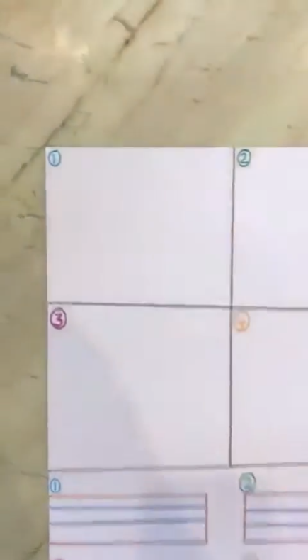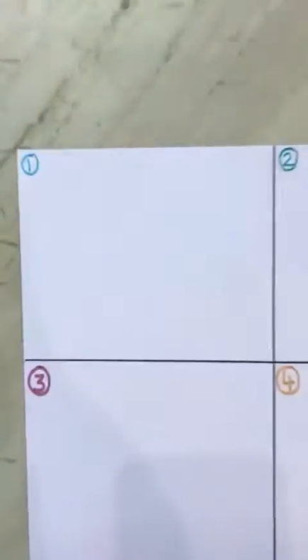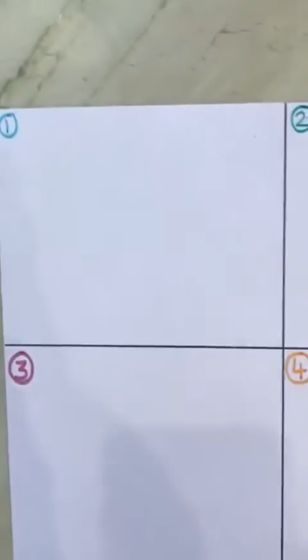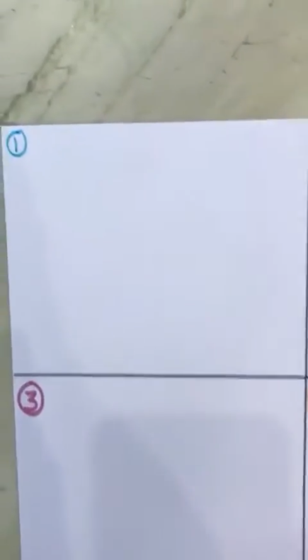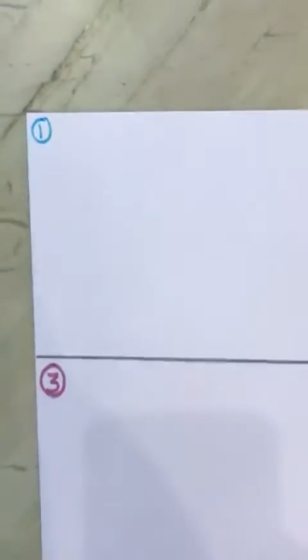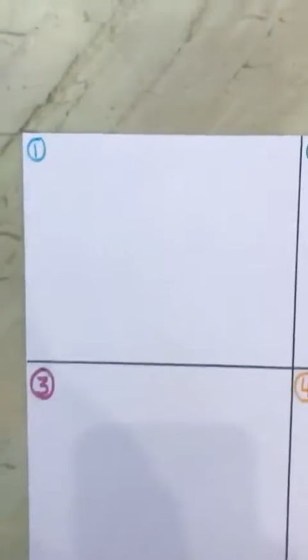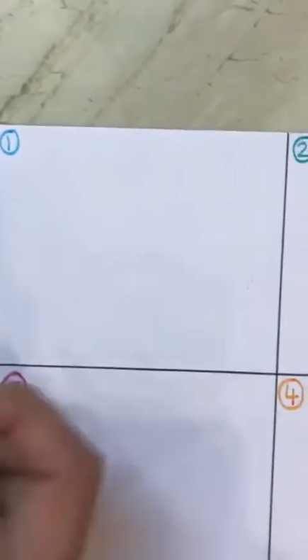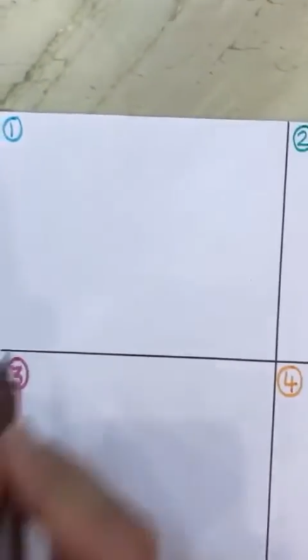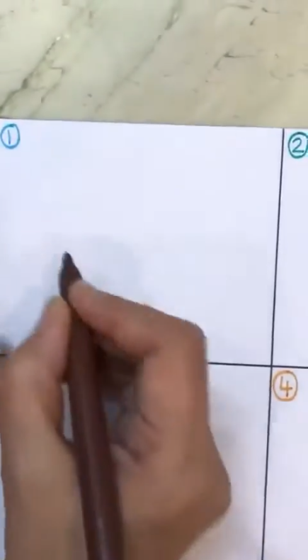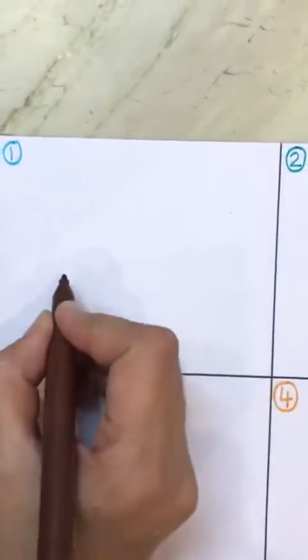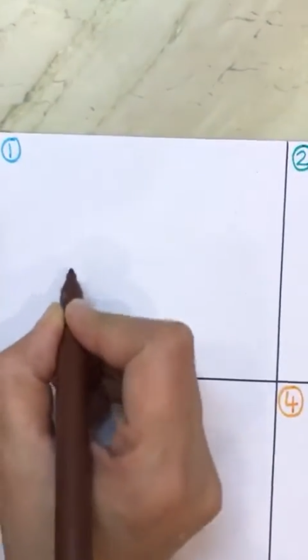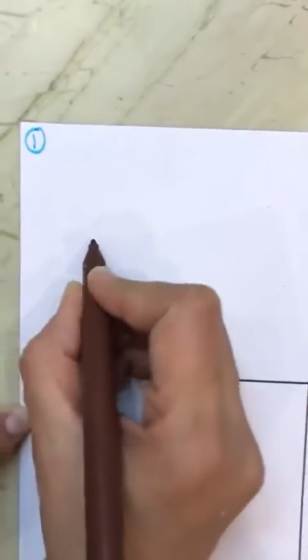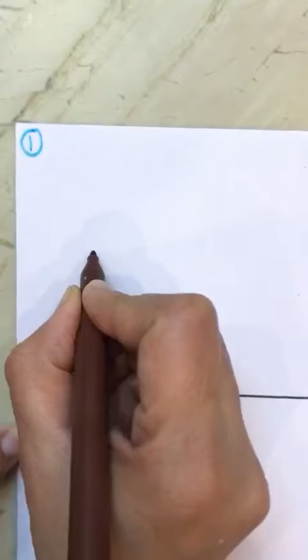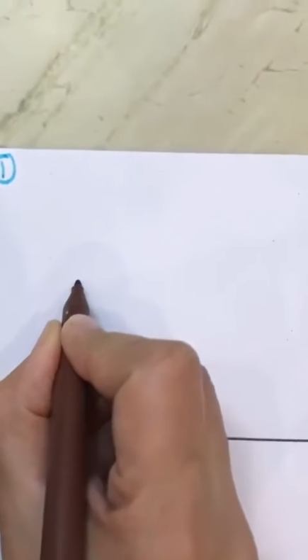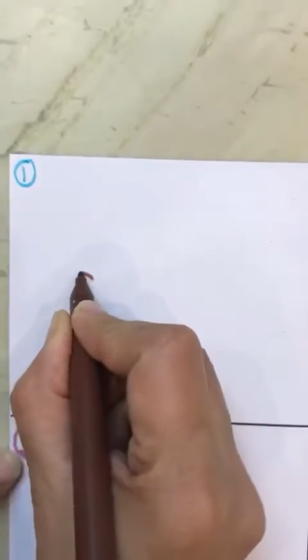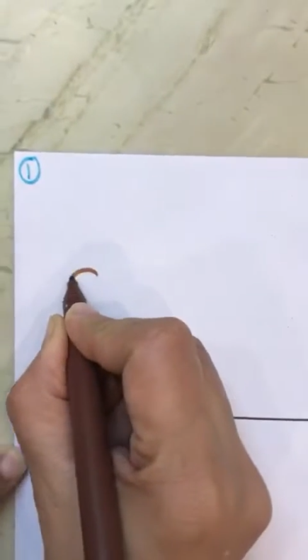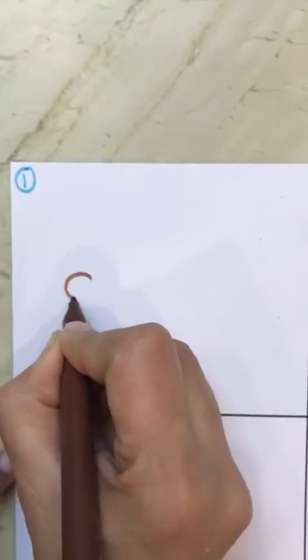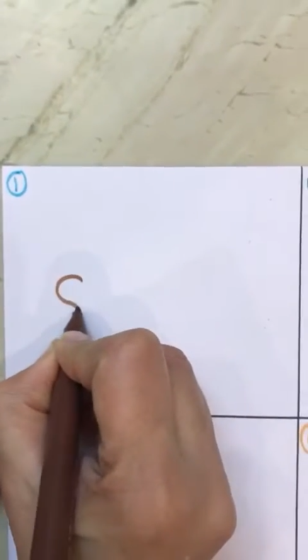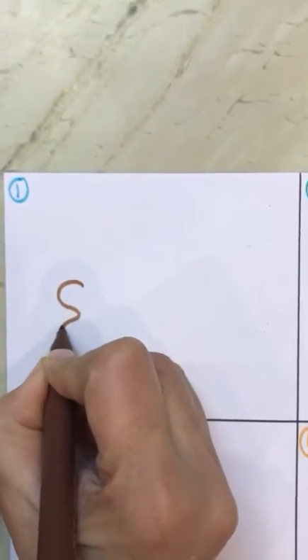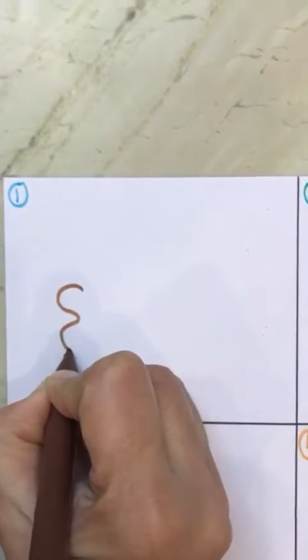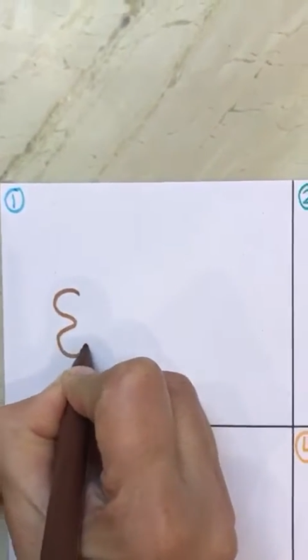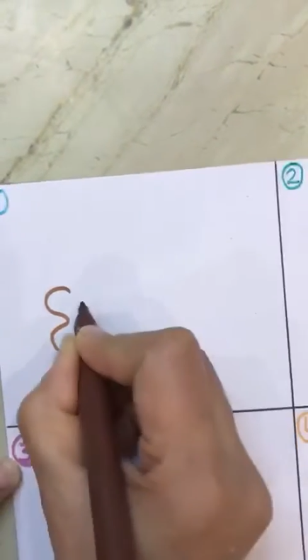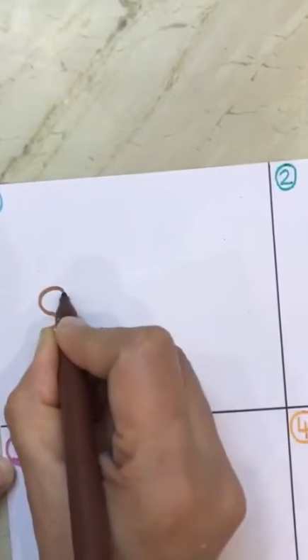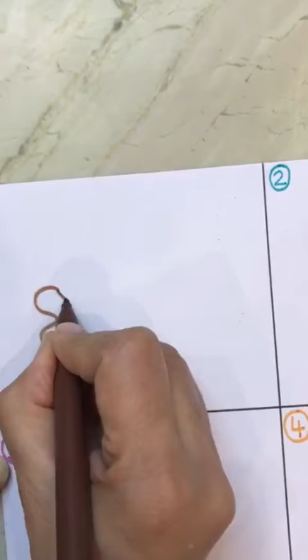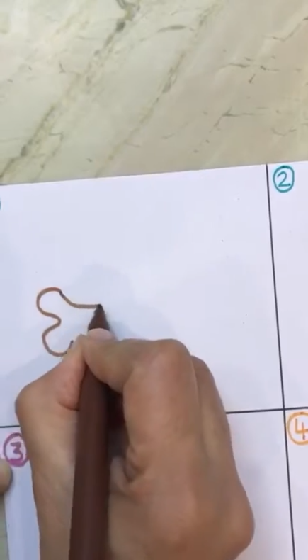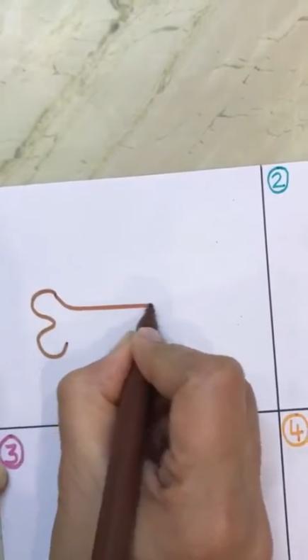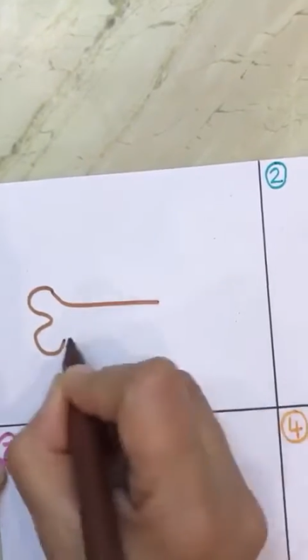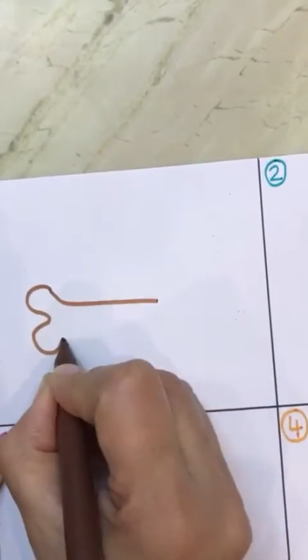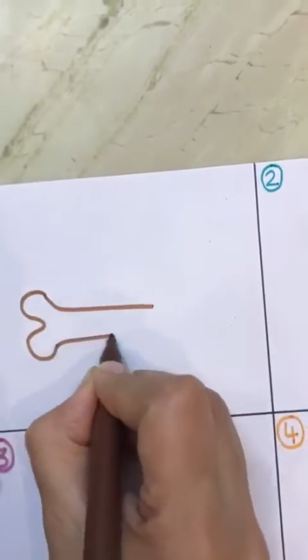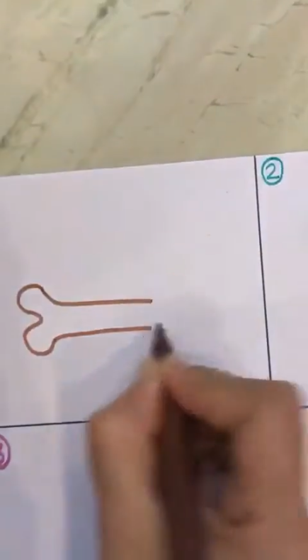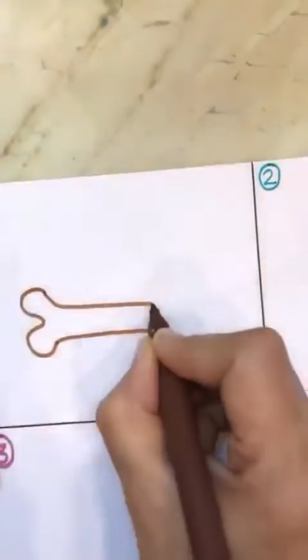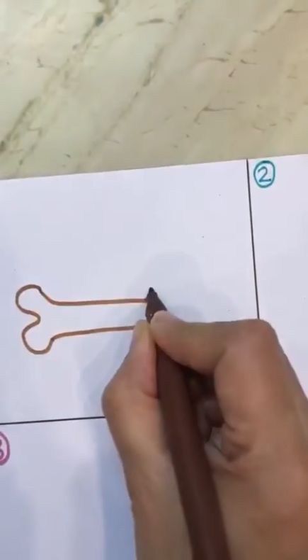So, let's begin. The first thing that I would like to give to a dog is a bone. Dogs love to eat bones. So, this is a bone.